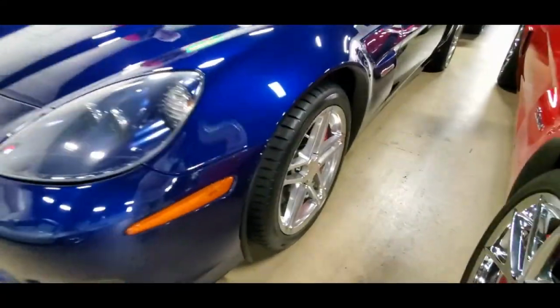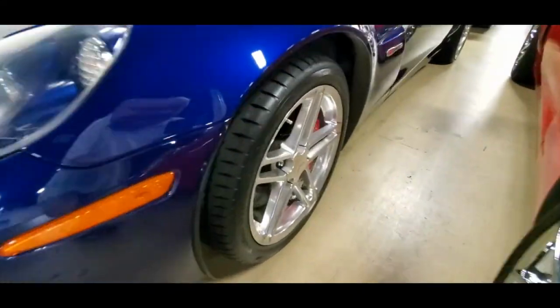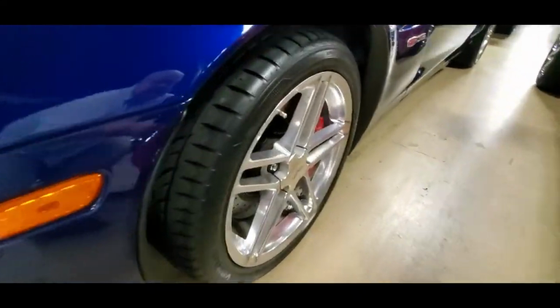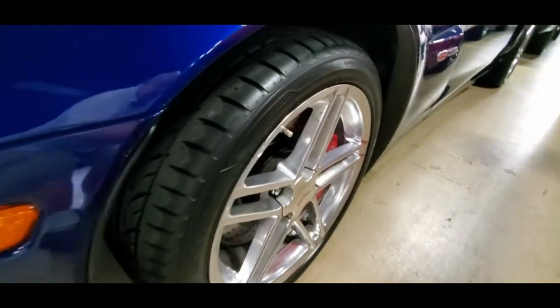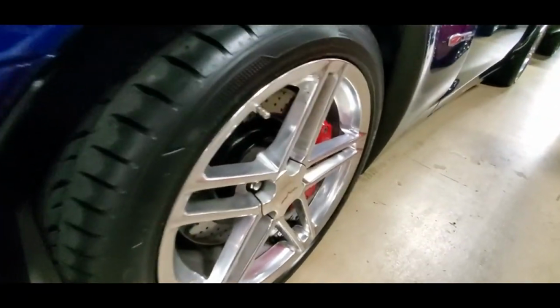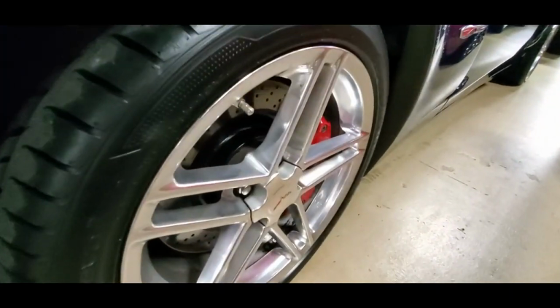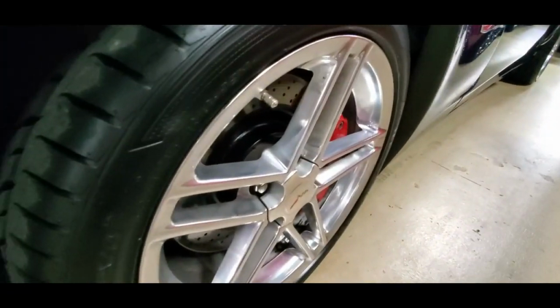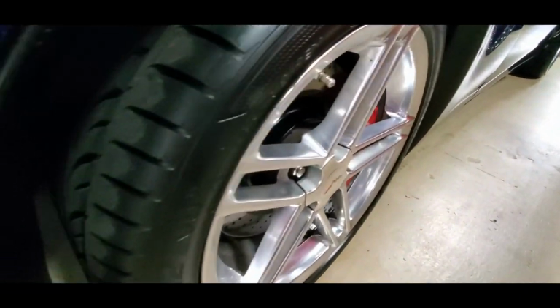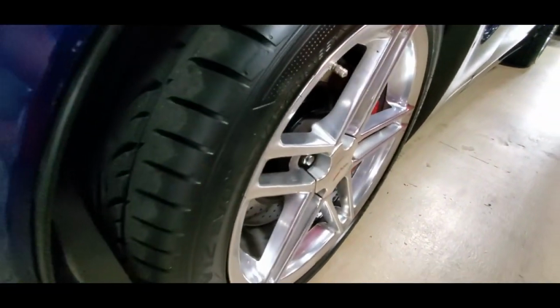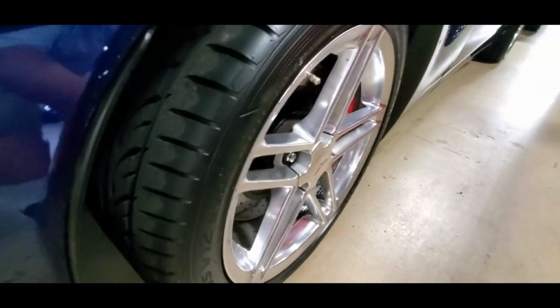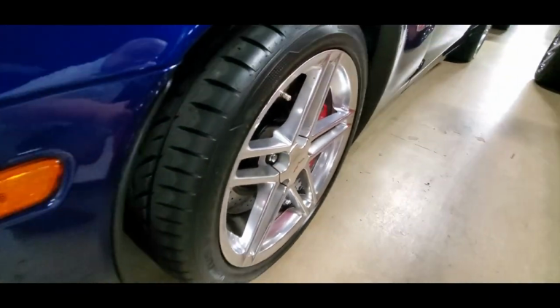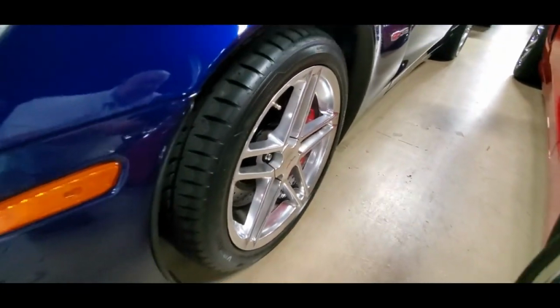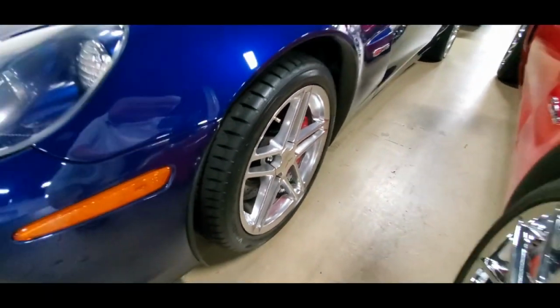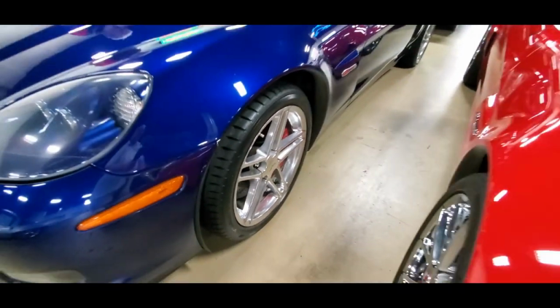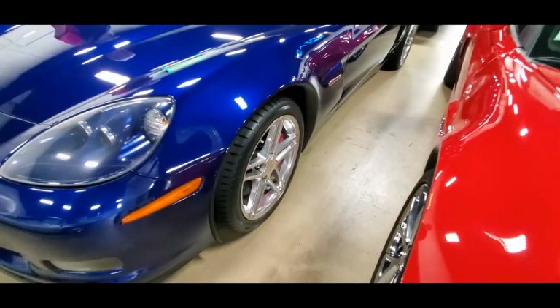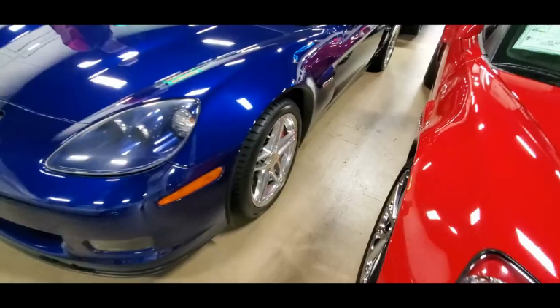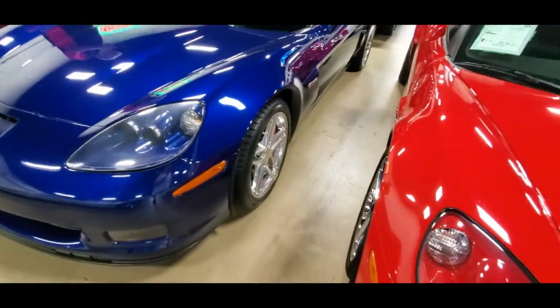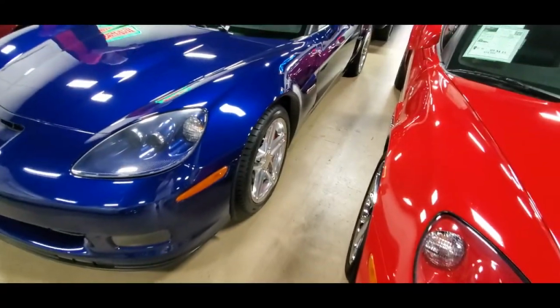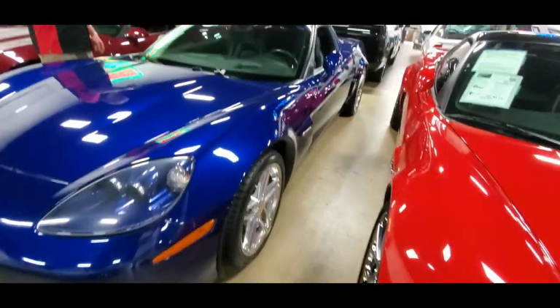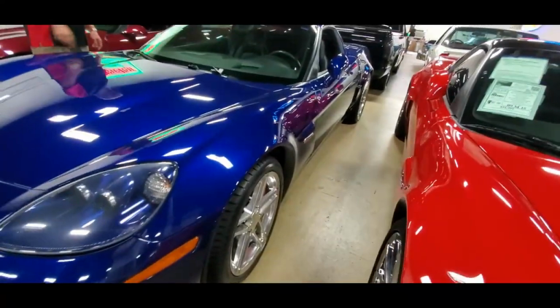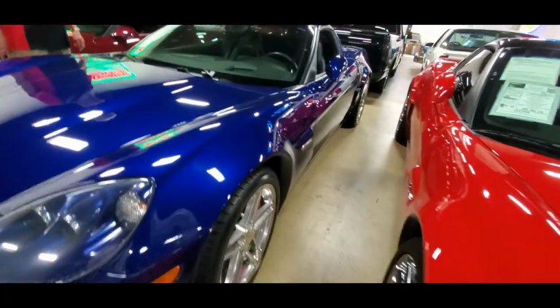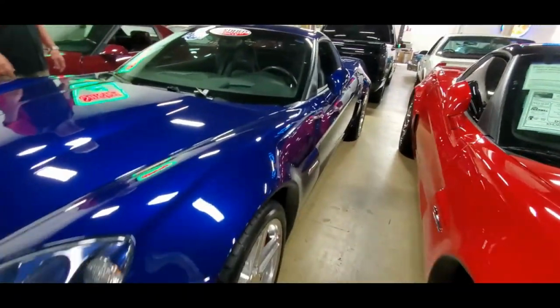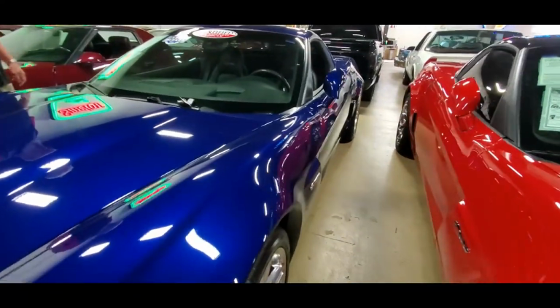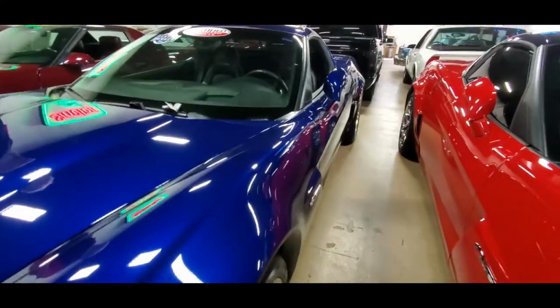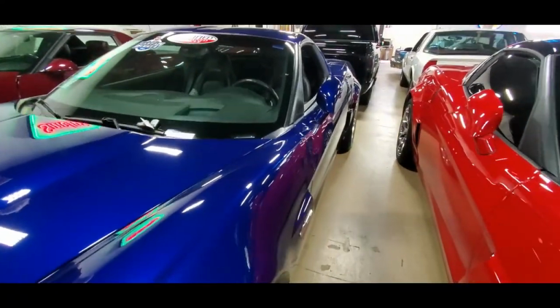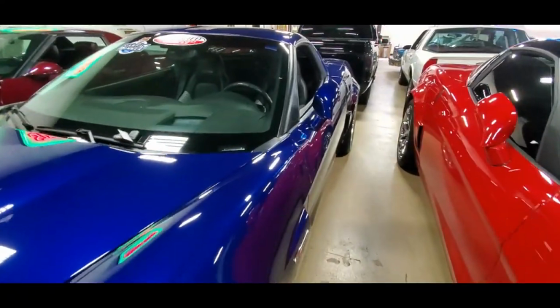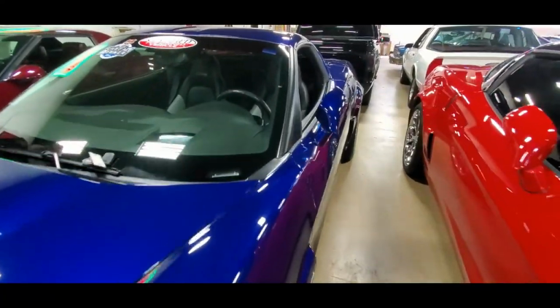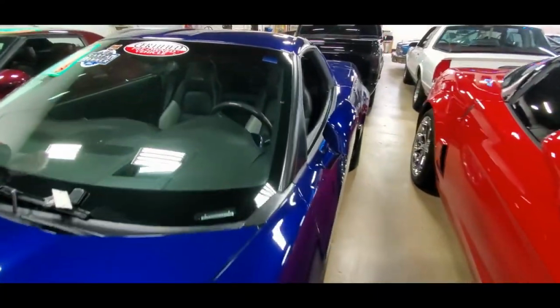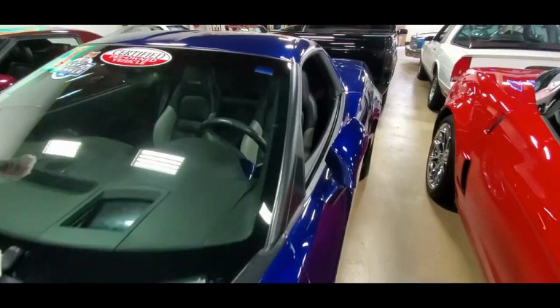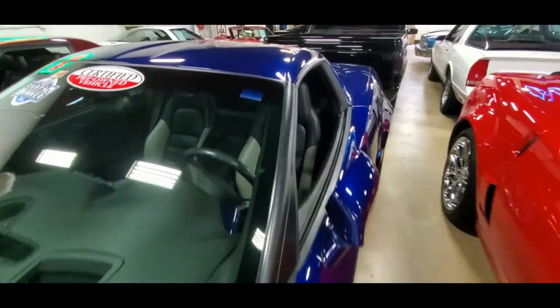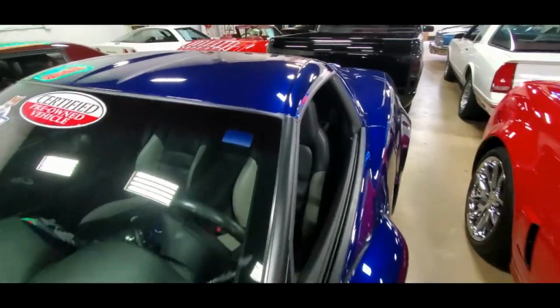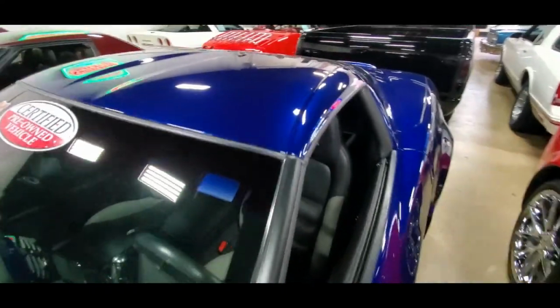It does have brand new tires. When it came into our inventory, we immediately put high-performance tires on the car. This is a one-owner car, and you want that in a Z06 because then you're going to have some sense that the car has been well taken care of.